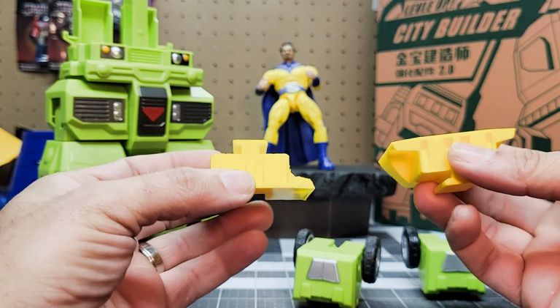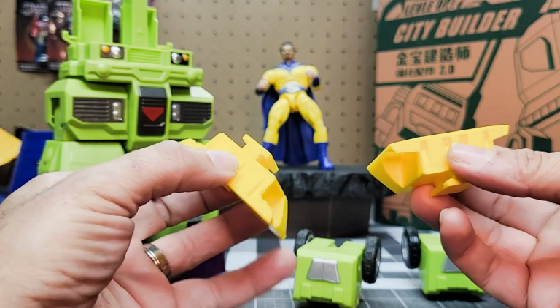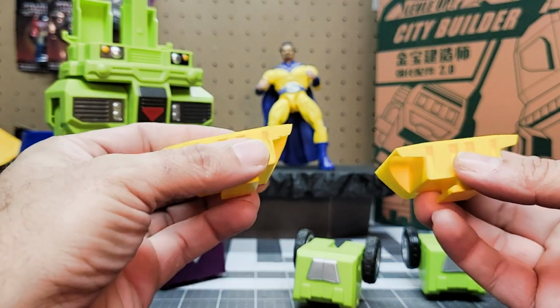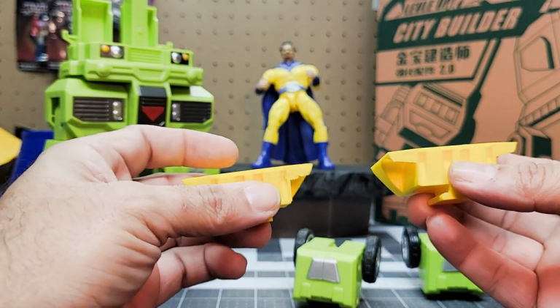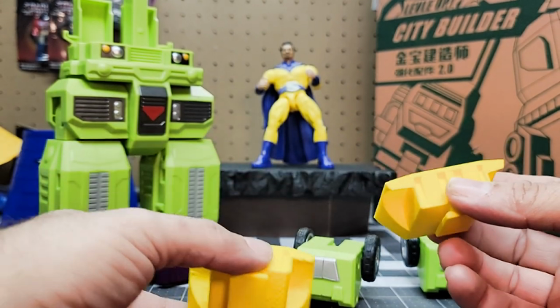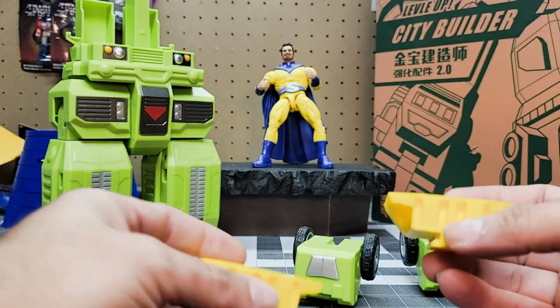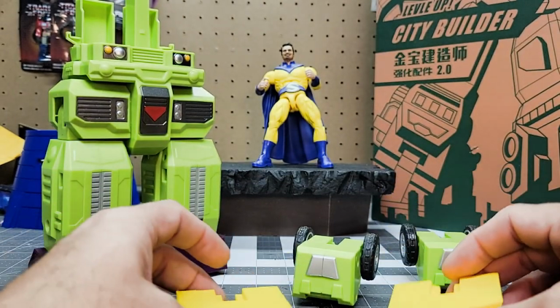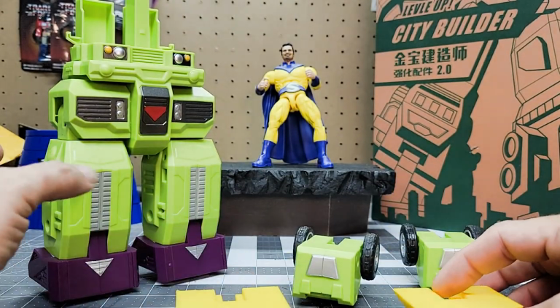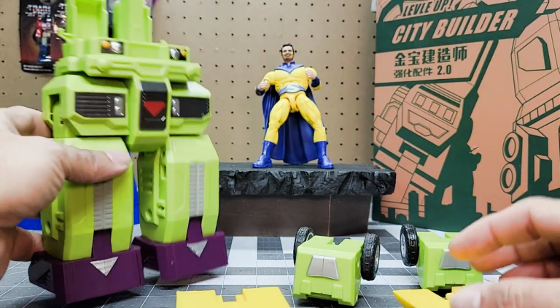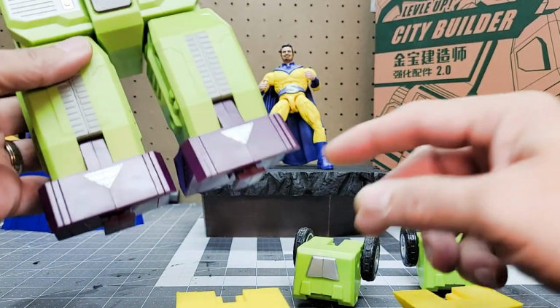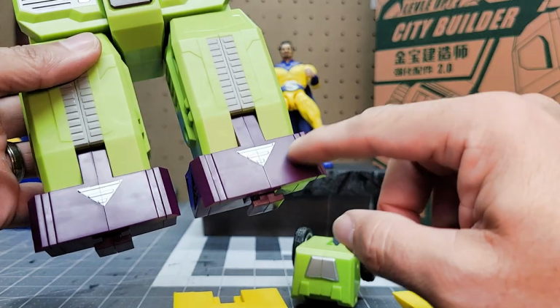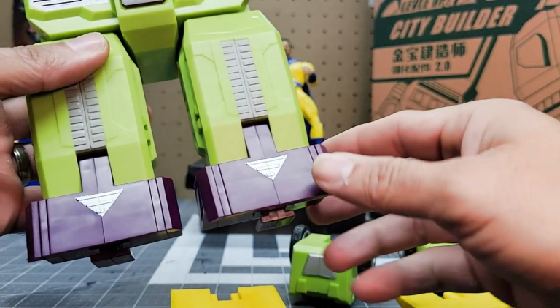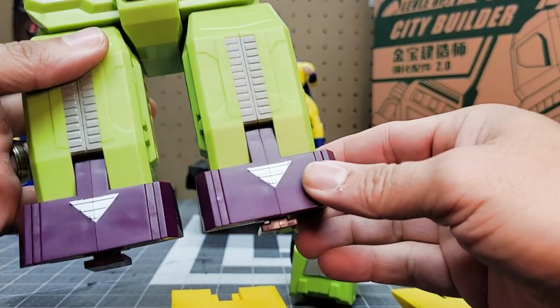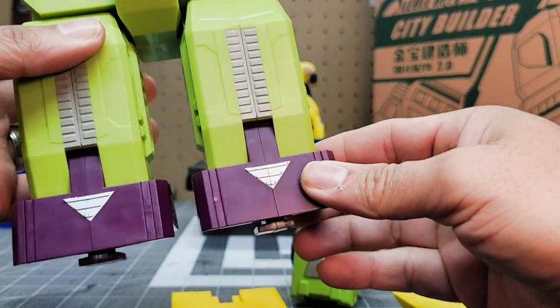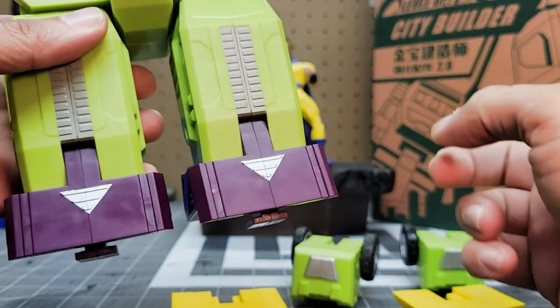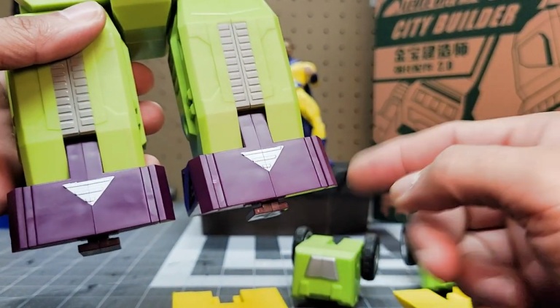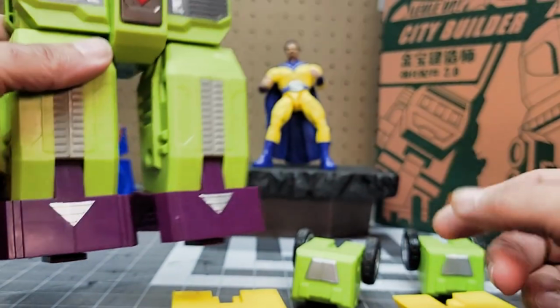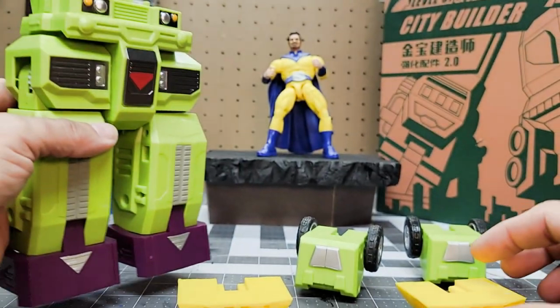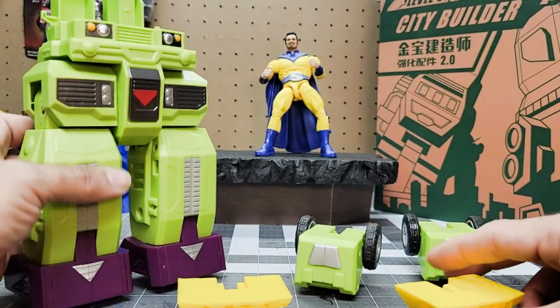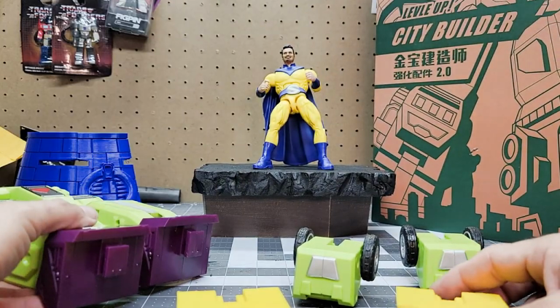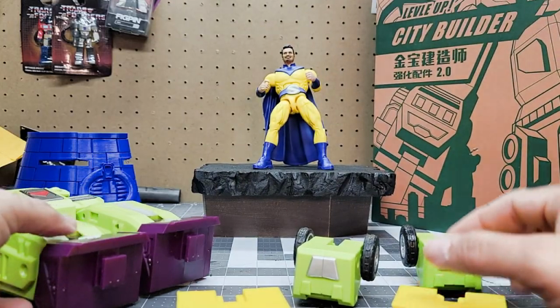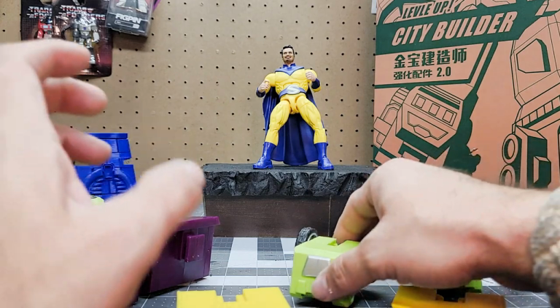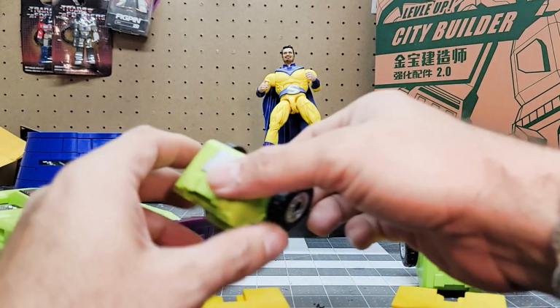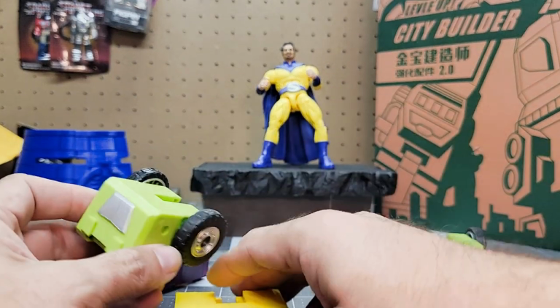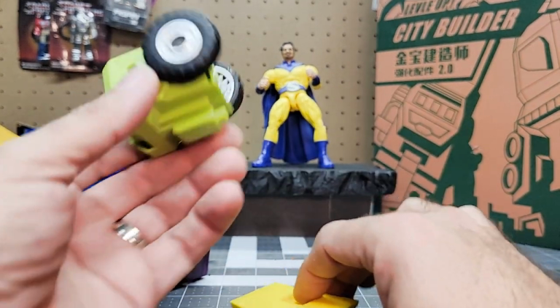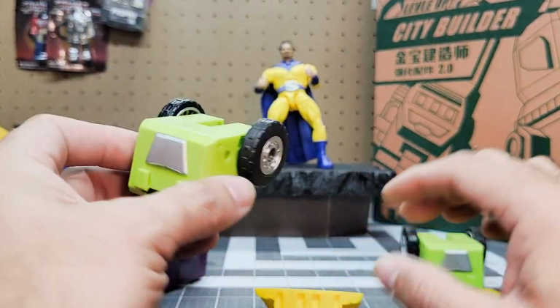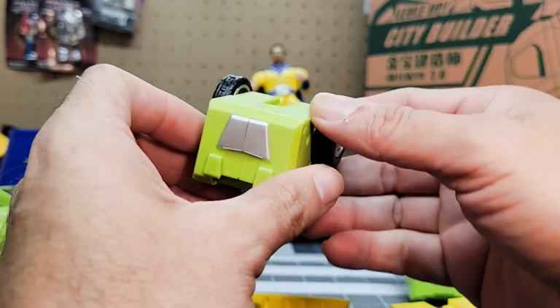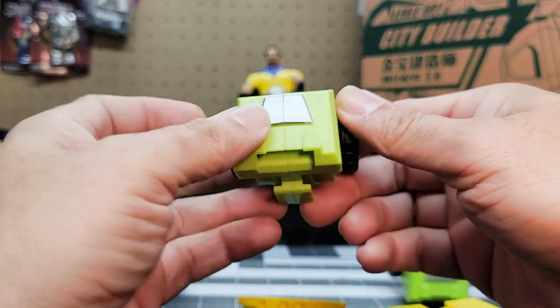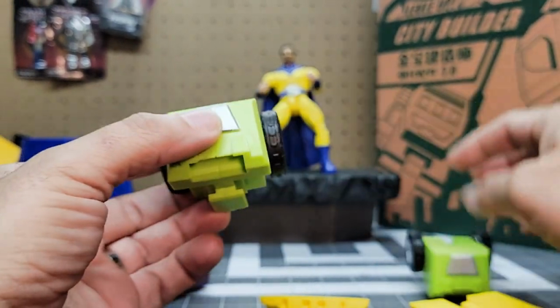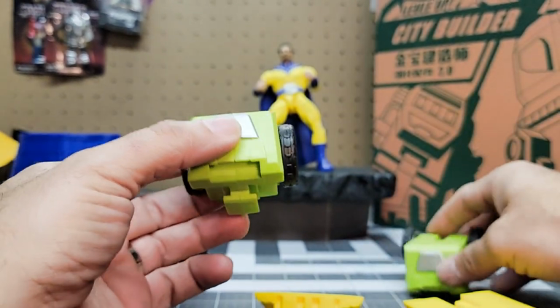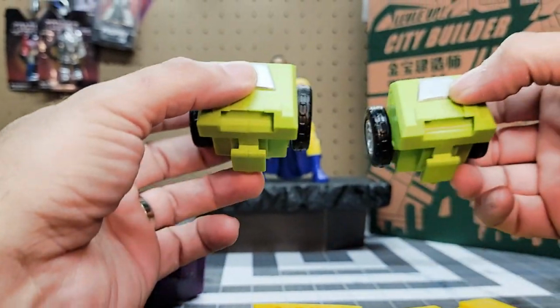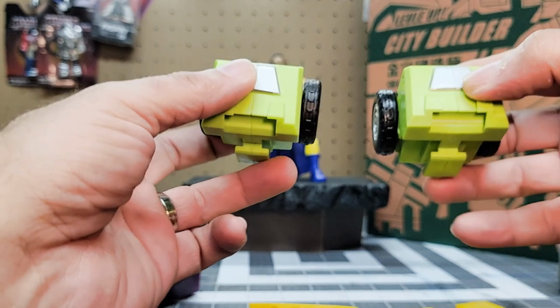I'm still trying to get the color right. I need to find some PLA or ABS that's going to match the purple for both the G1 and G2 upgrade kit. So let's go ahead and fit these pieces on. We're going to start with the bottom part that Mix Master would attach to the bottom of the version one kits.